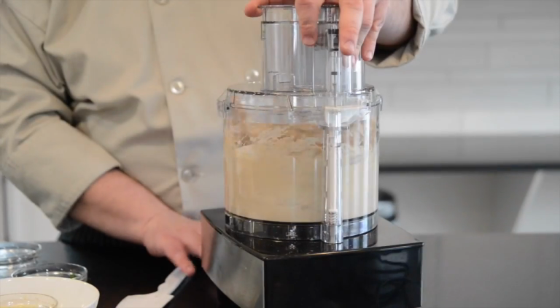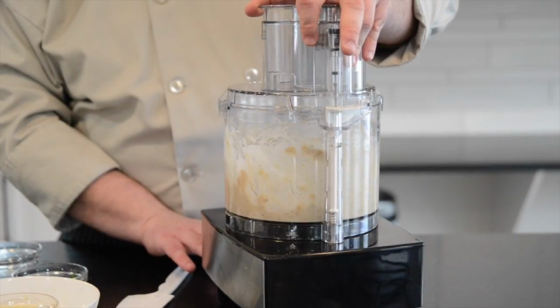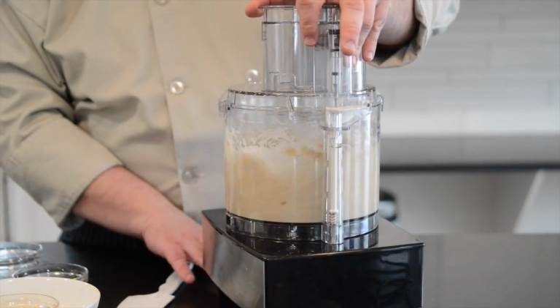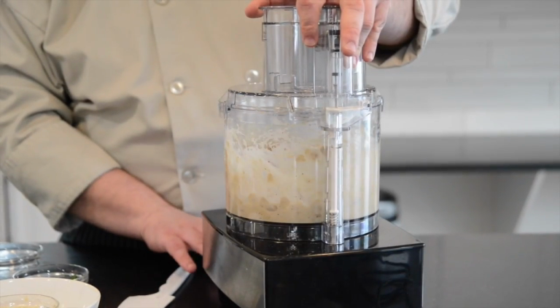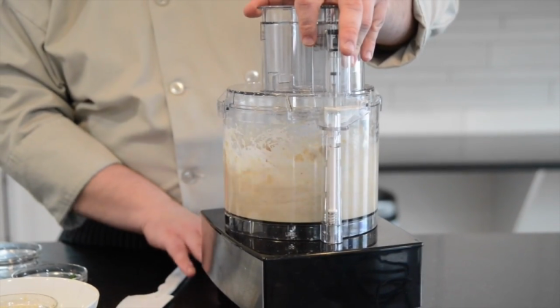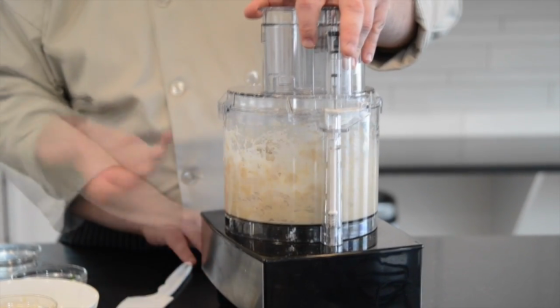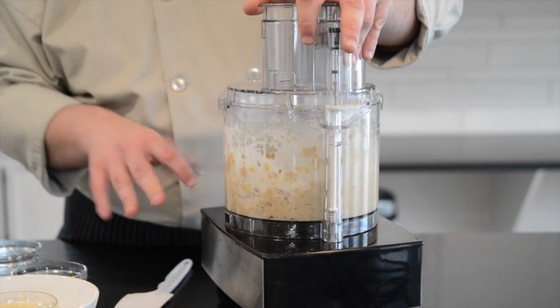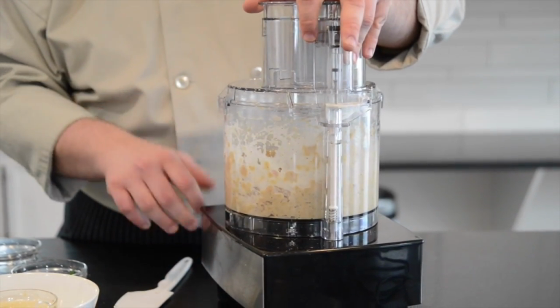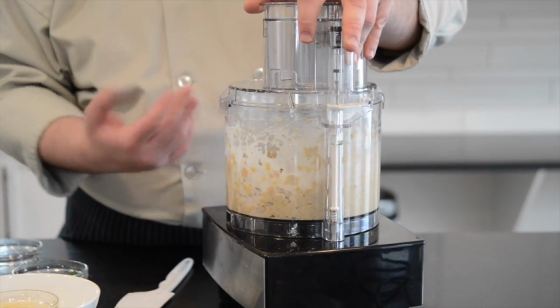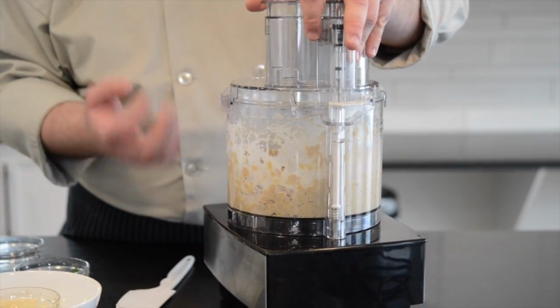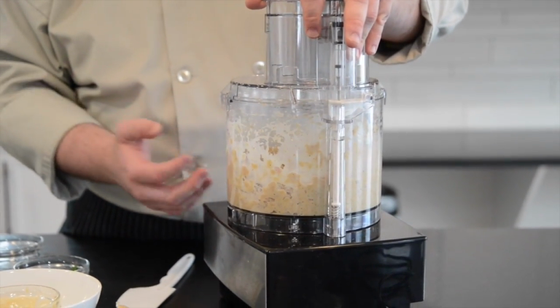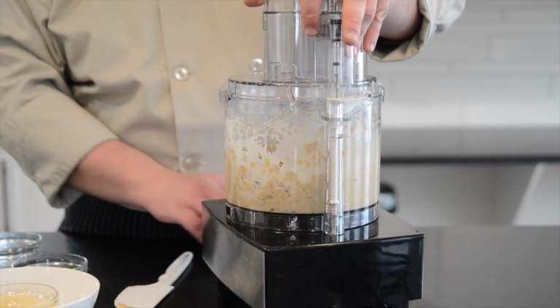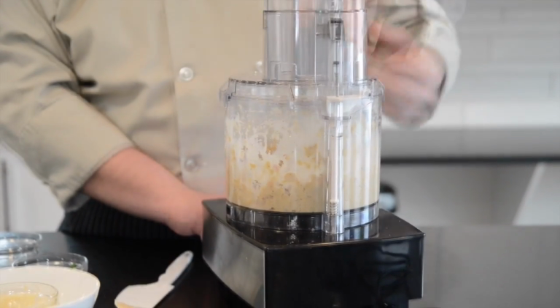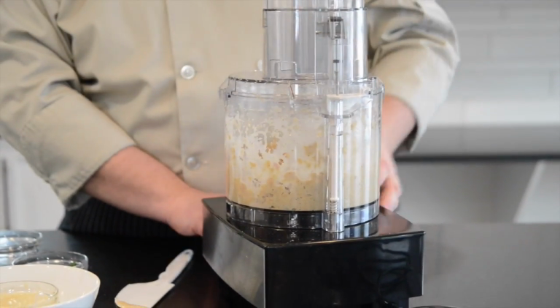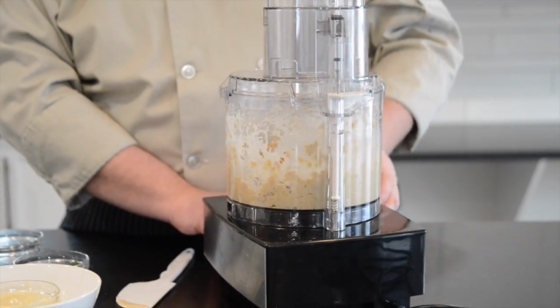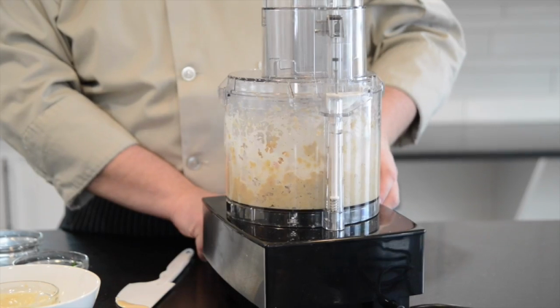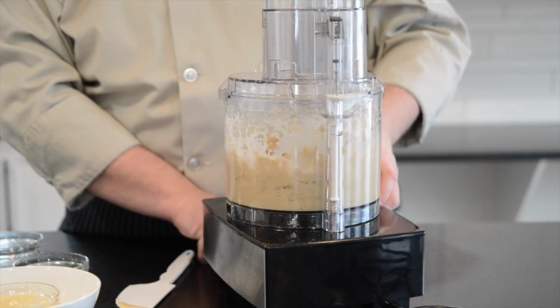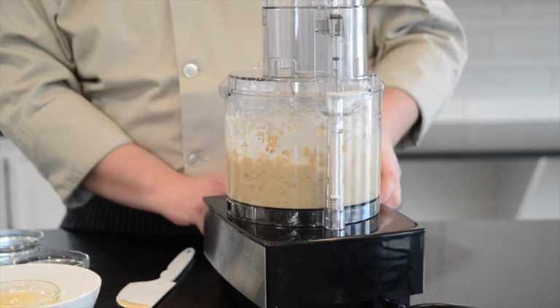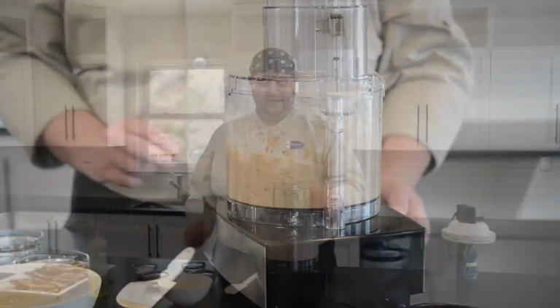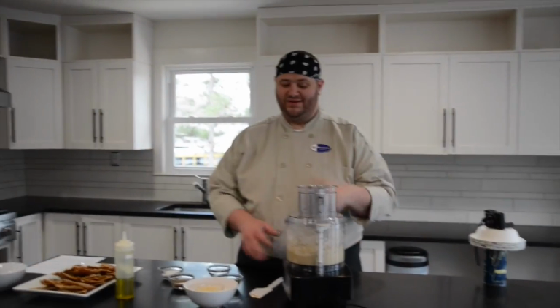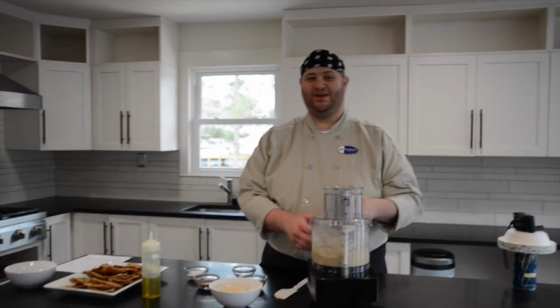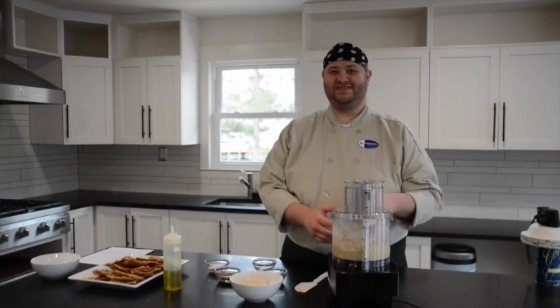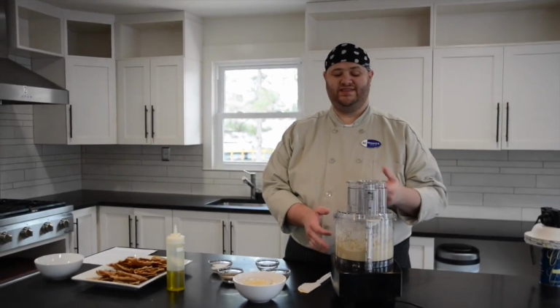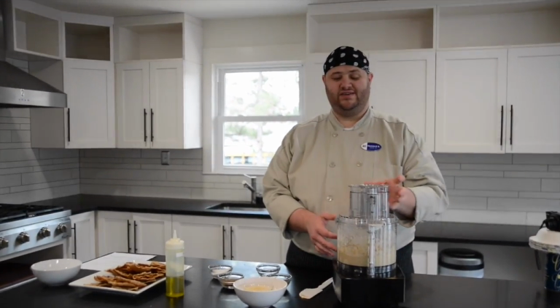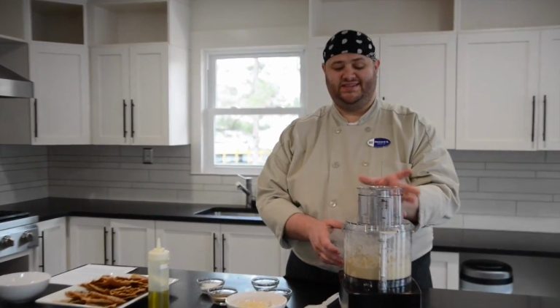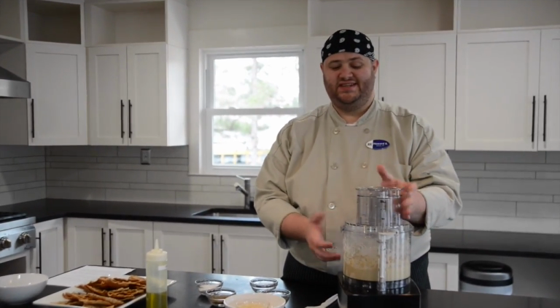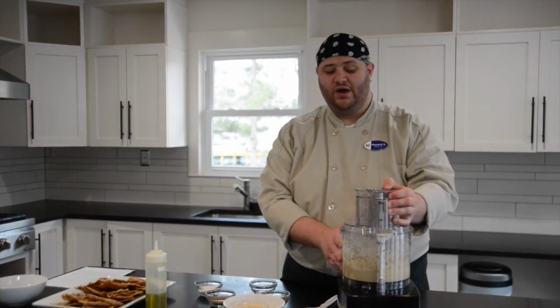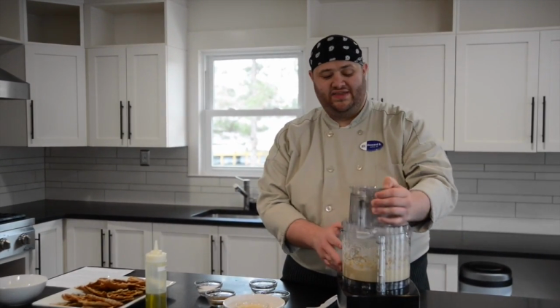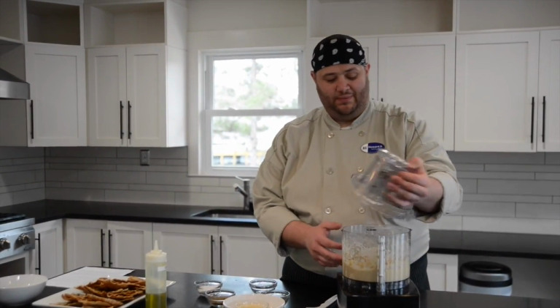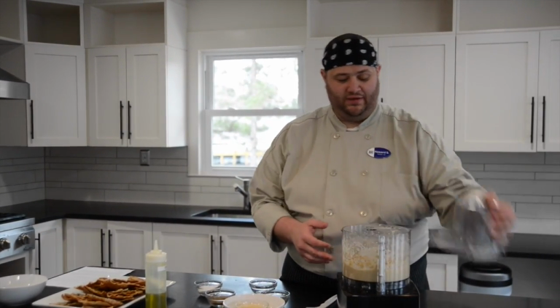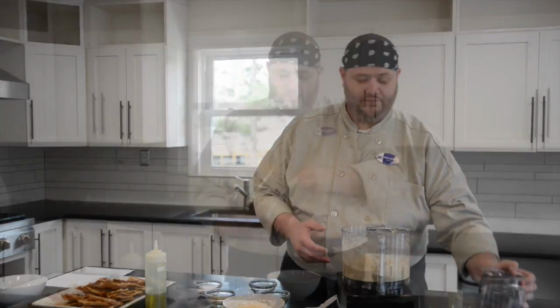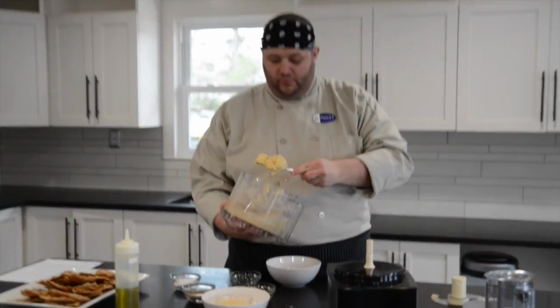I'm going to pulse it just for a little bit. Once the chickpeas look like they've started breaking up, we're going to puree it until it's nice. Once you get it to your desired consistency, you can go ahead and take the top off.